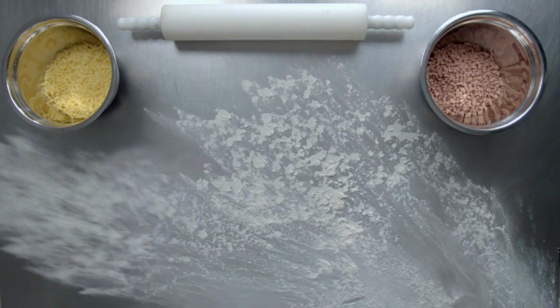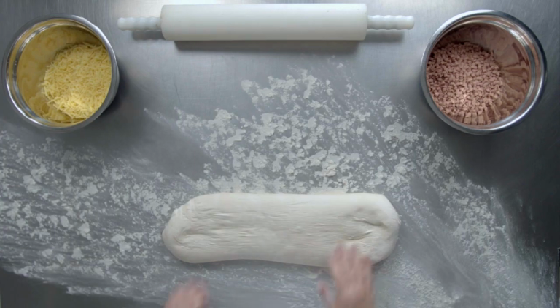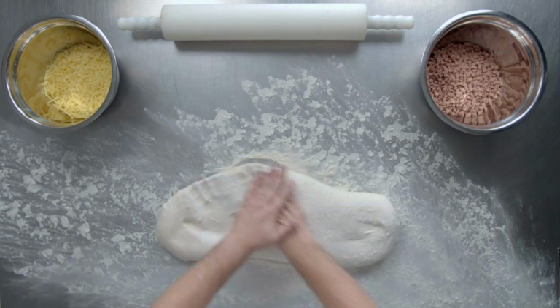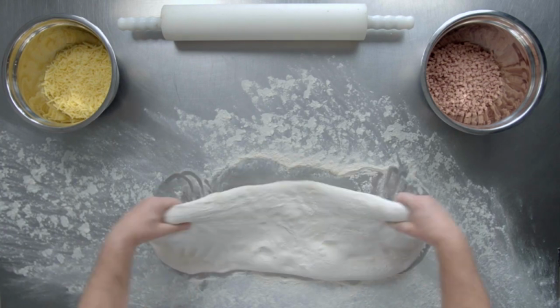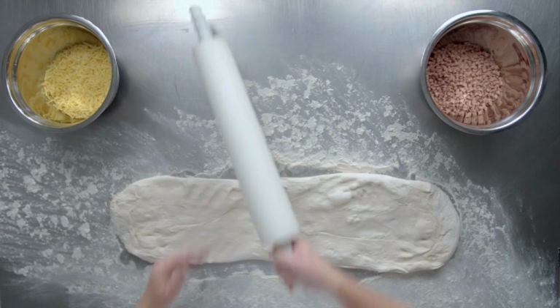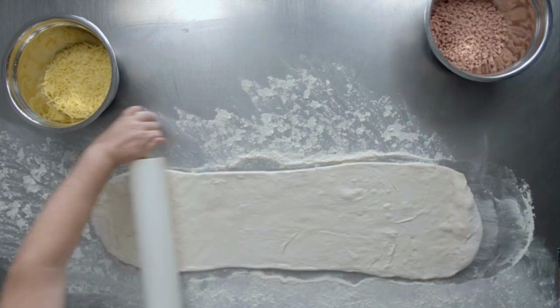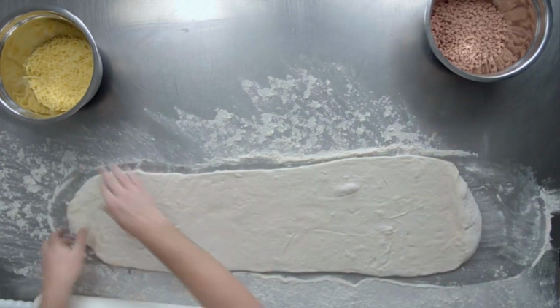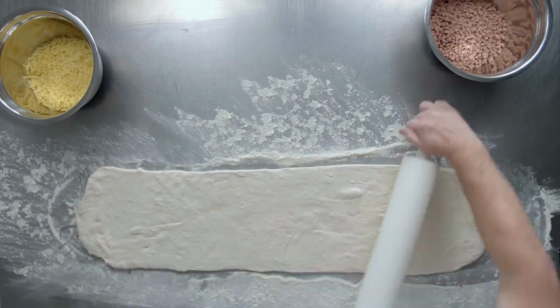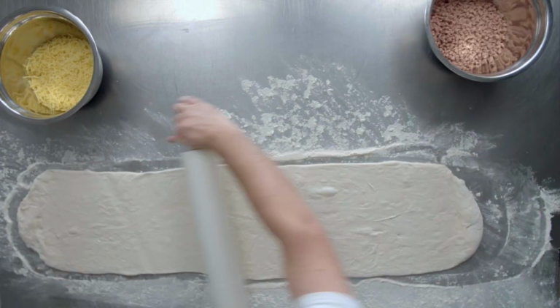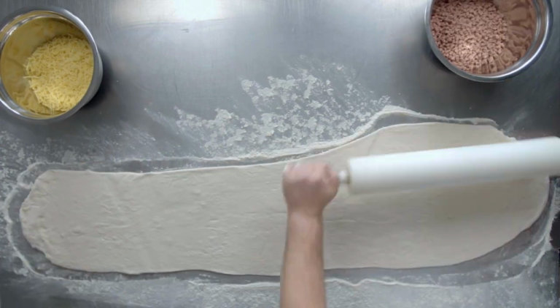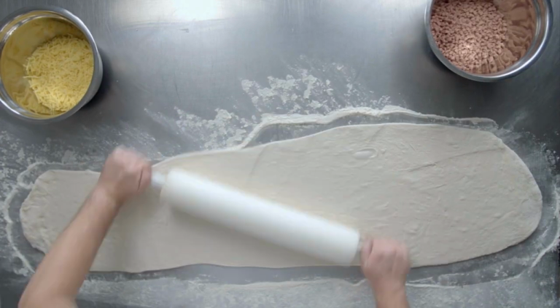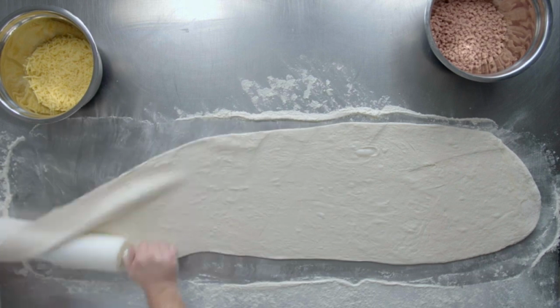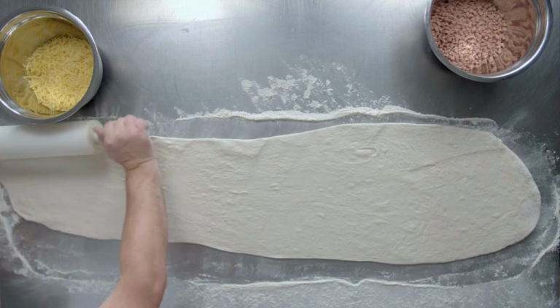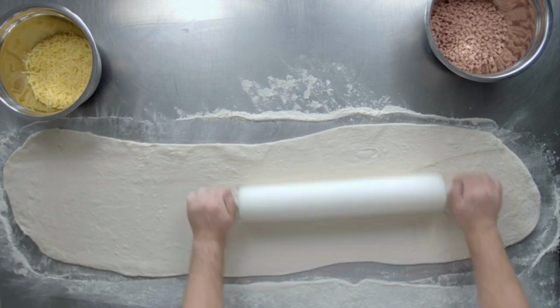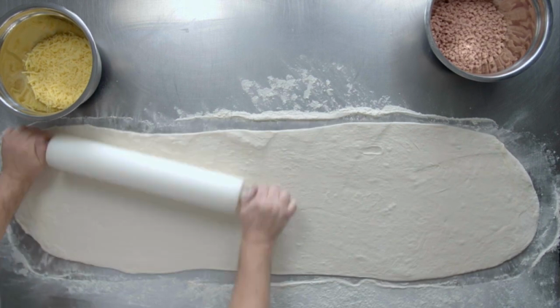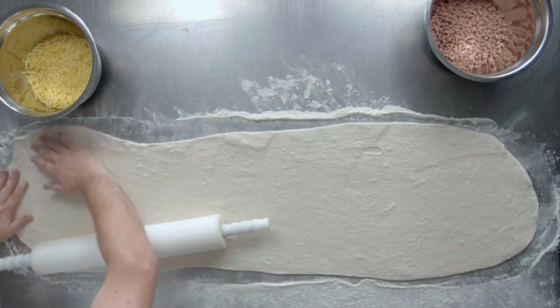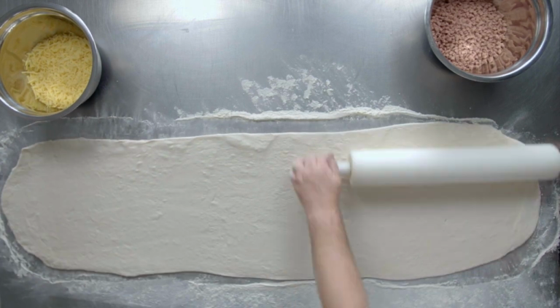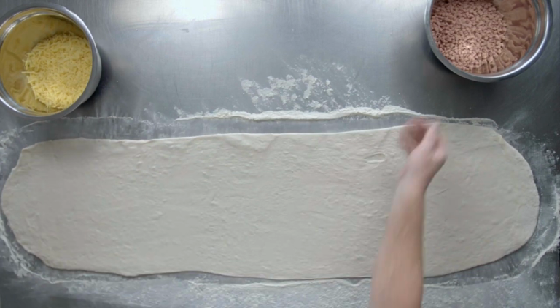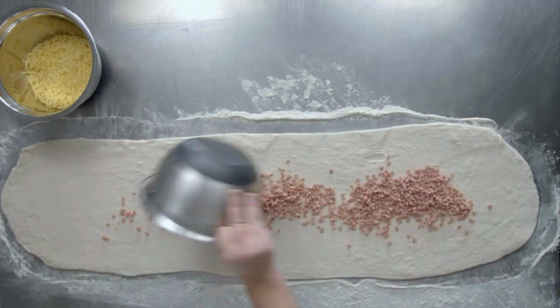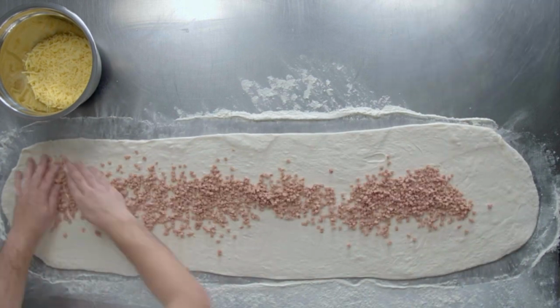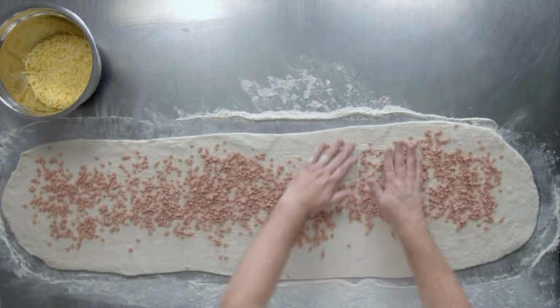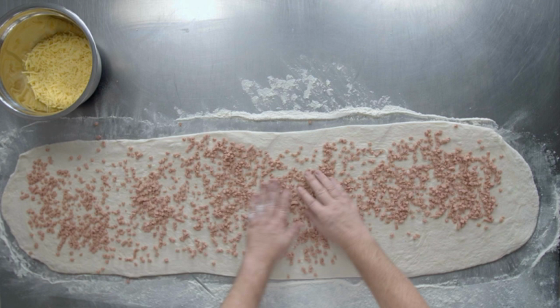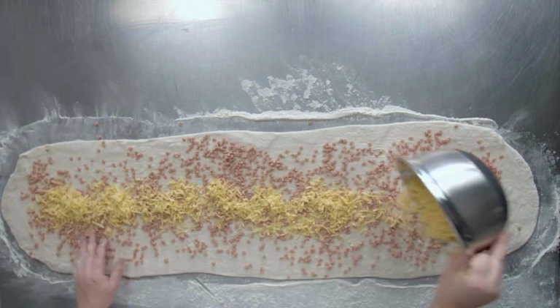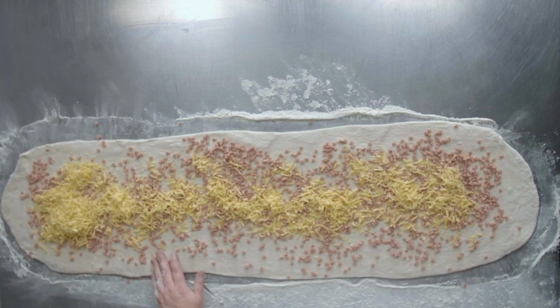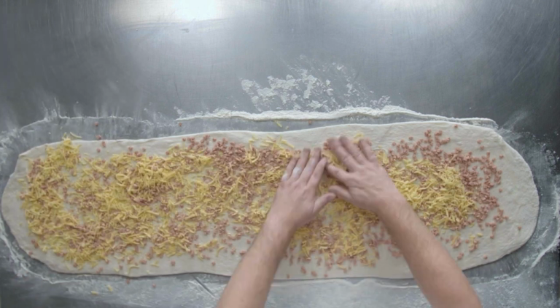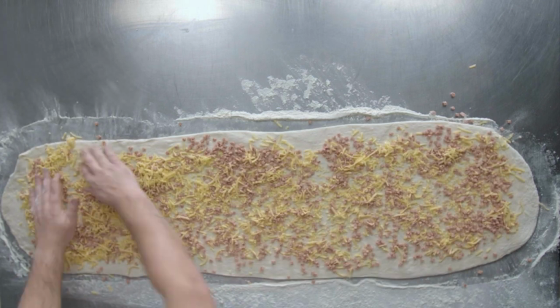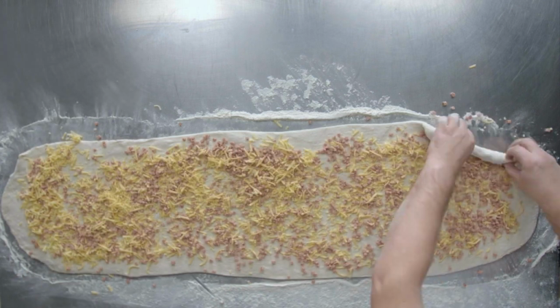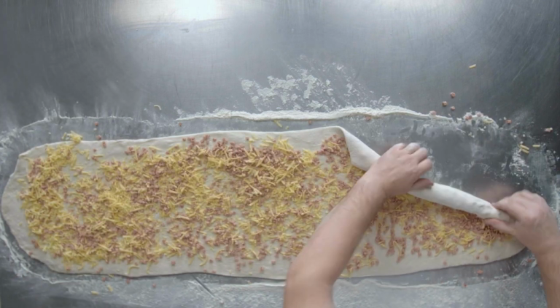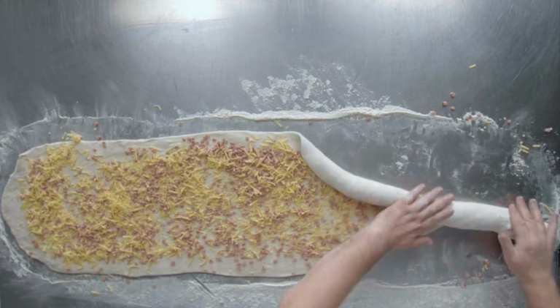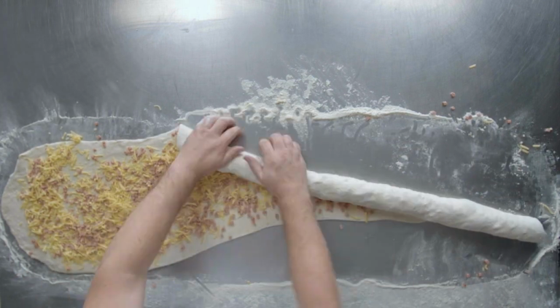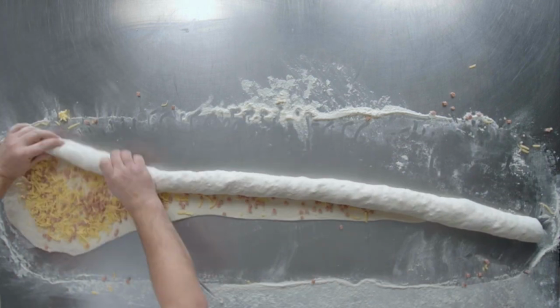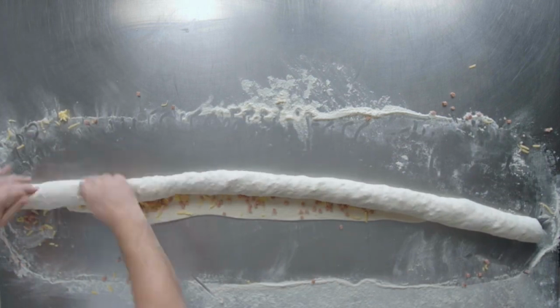Mesmerising to watch and tasty to eat. Yep, that pretty much sums up our Twisted Delights. This one has juicy bacon pieces twisted through cheddar cheese. Can you name our other flavours of Twisted Delights? There are five more.